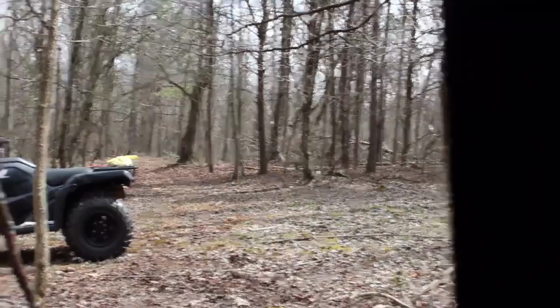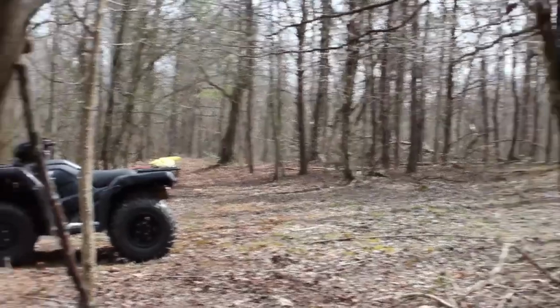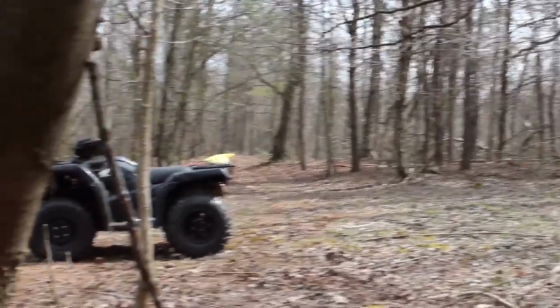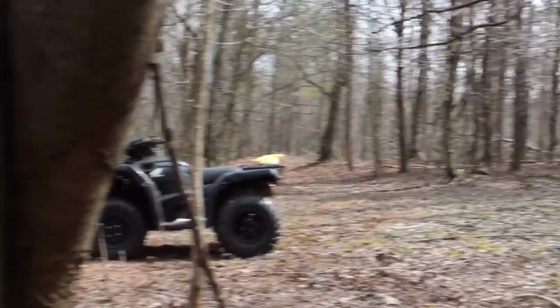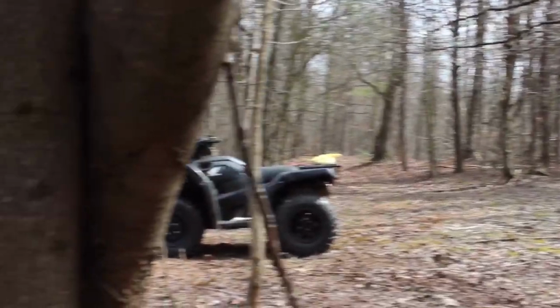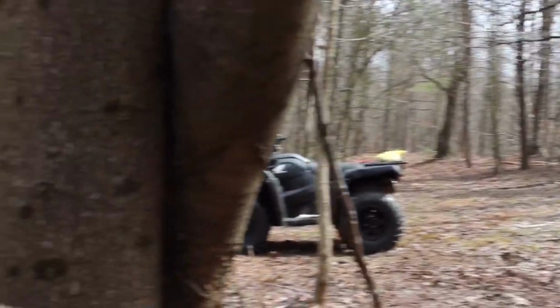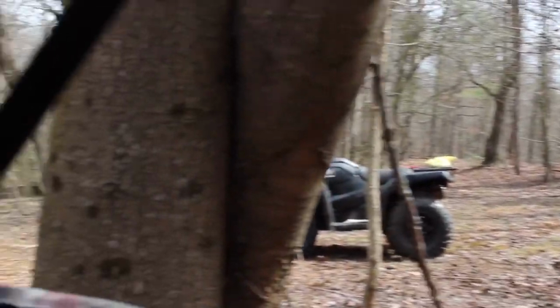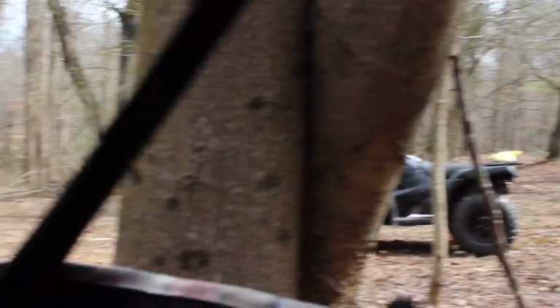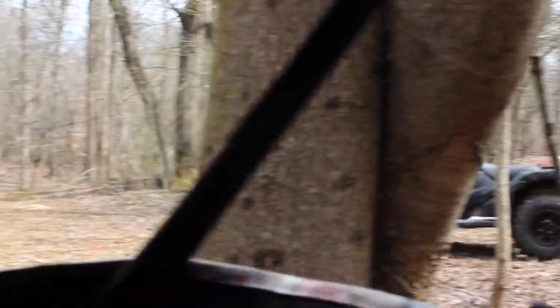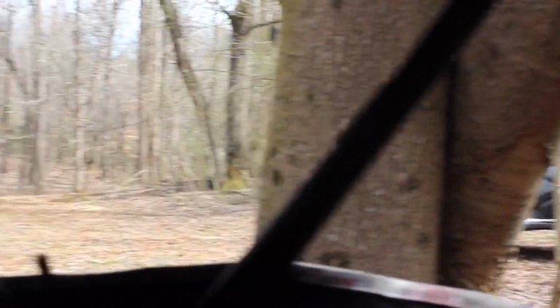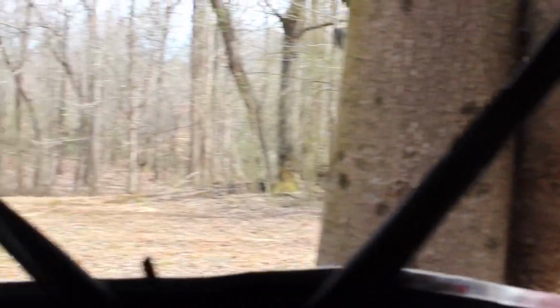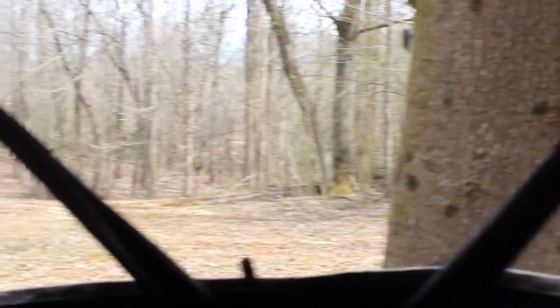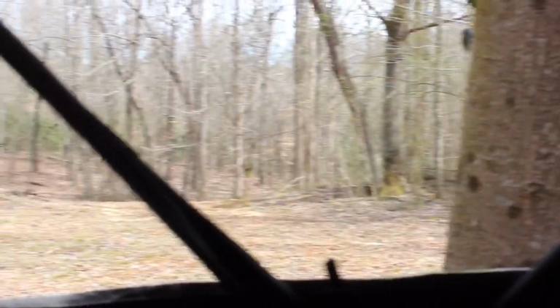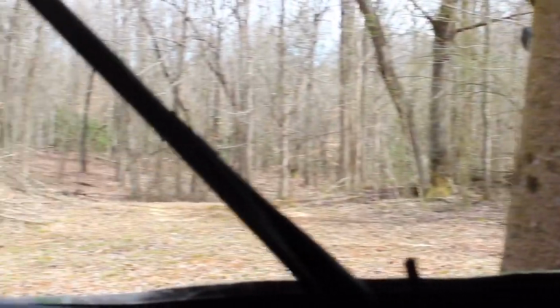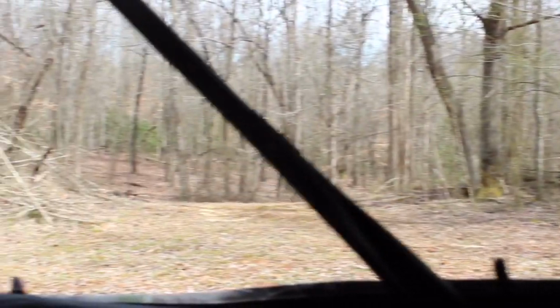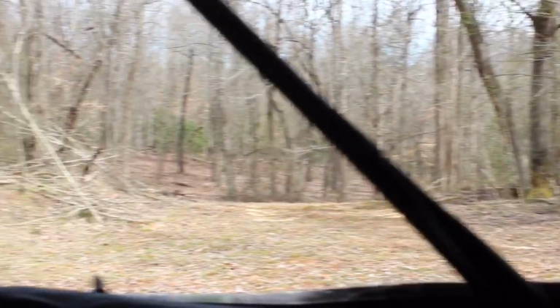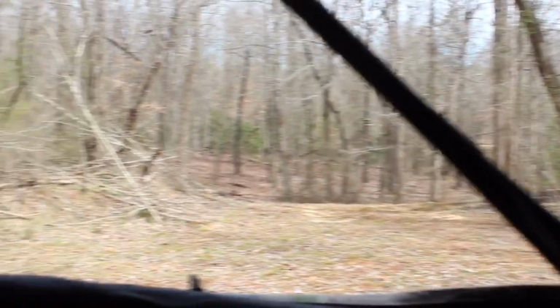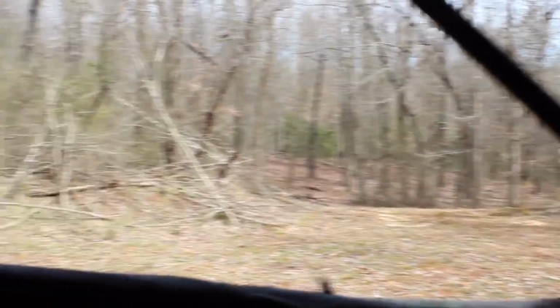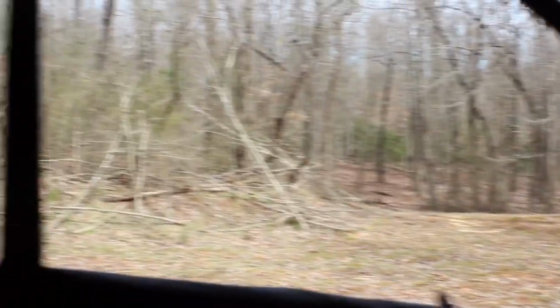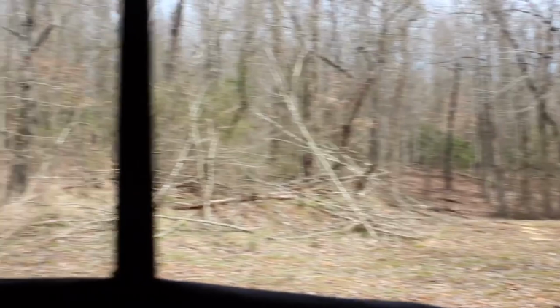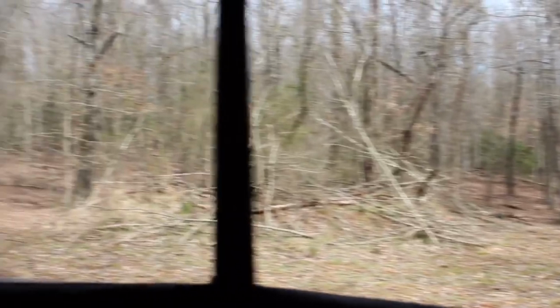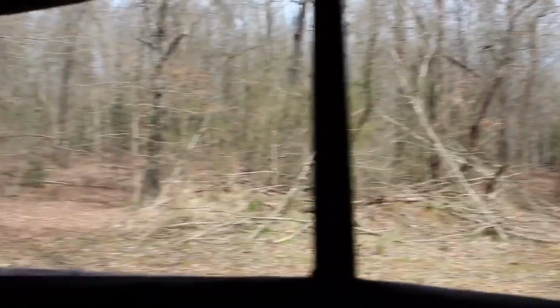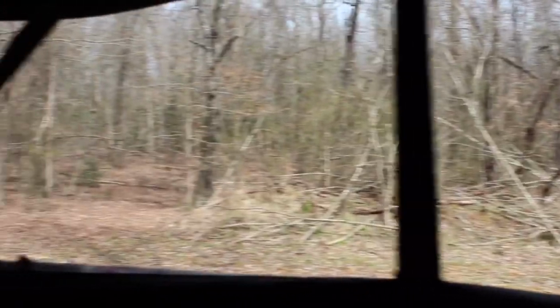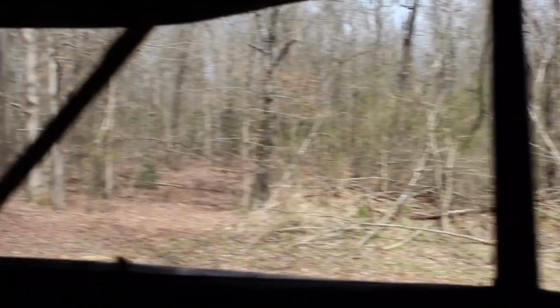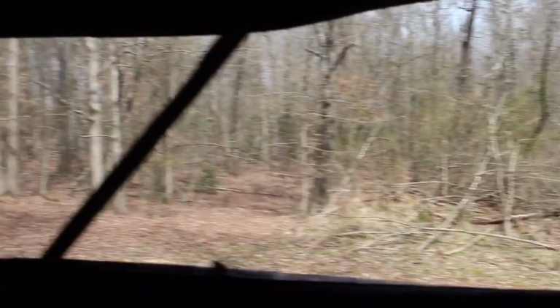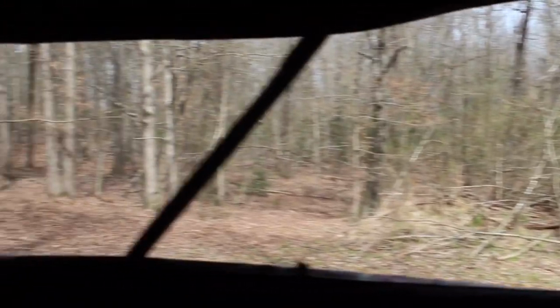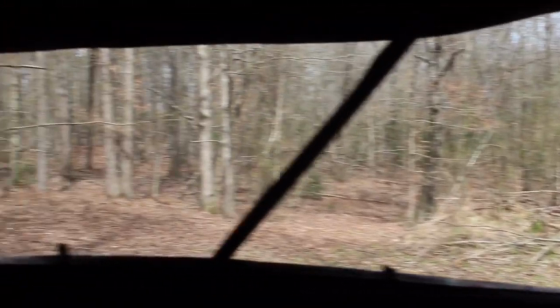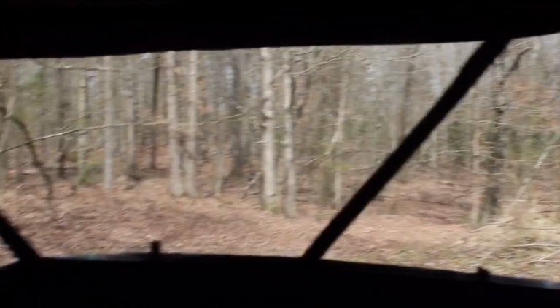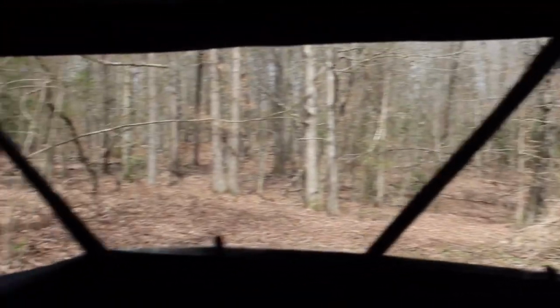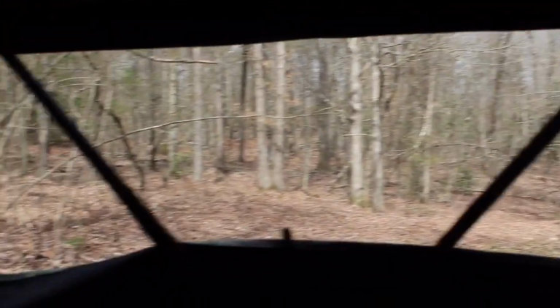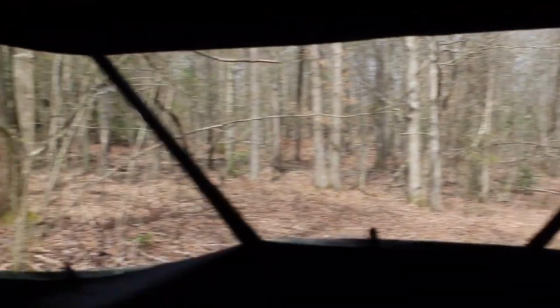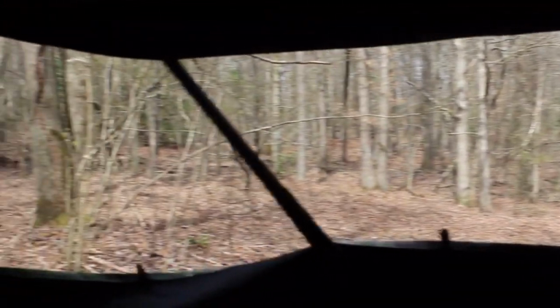Here's the view from inside the blind. I'd say we got us a killing spot.